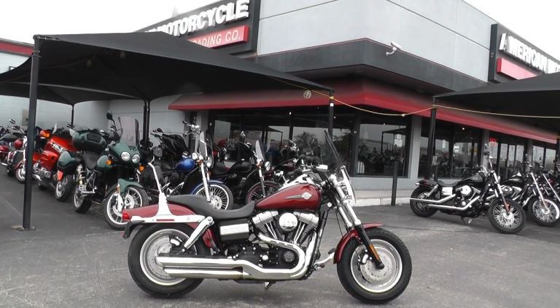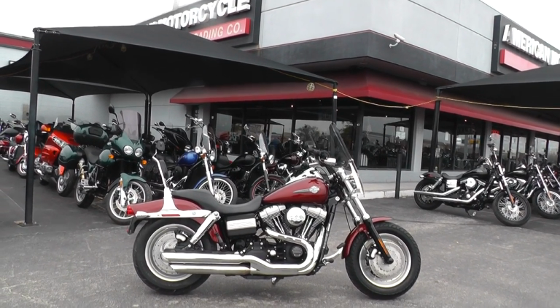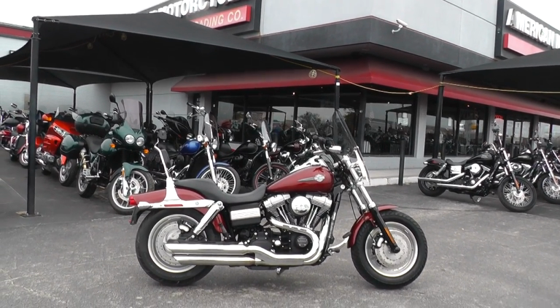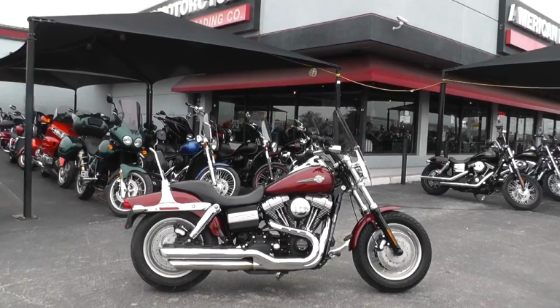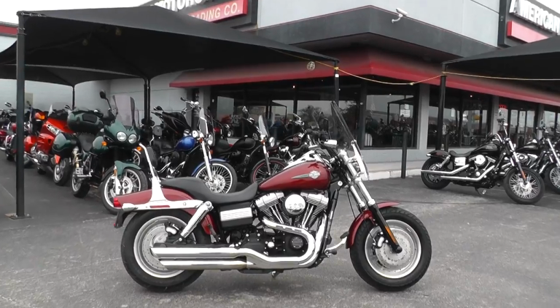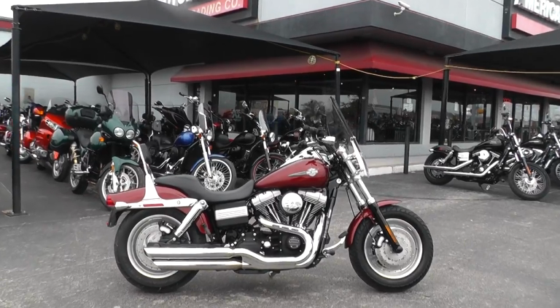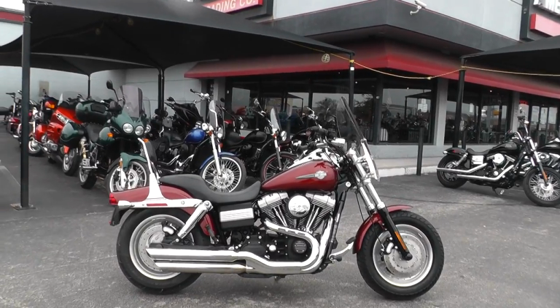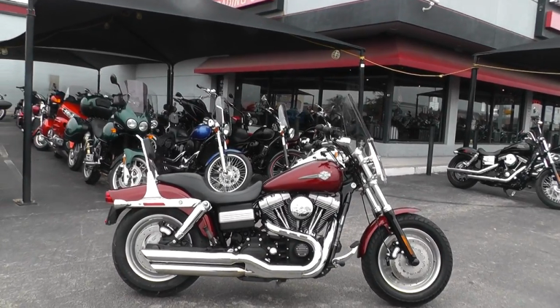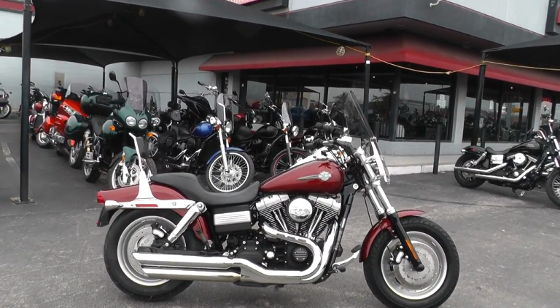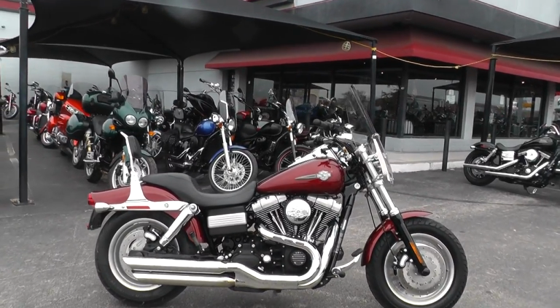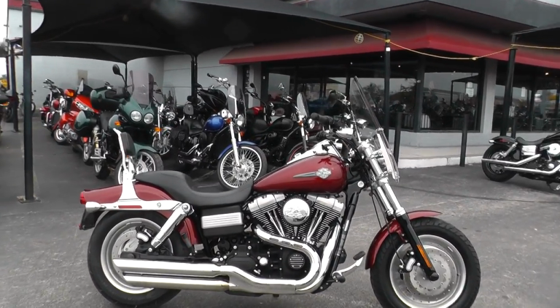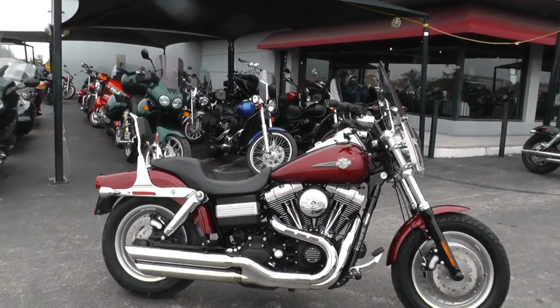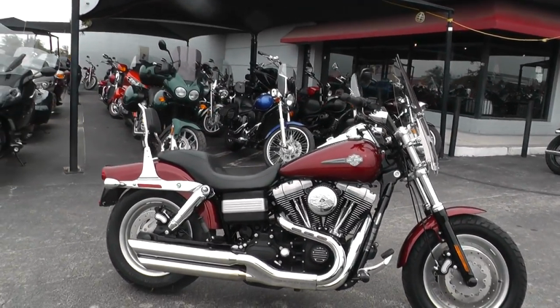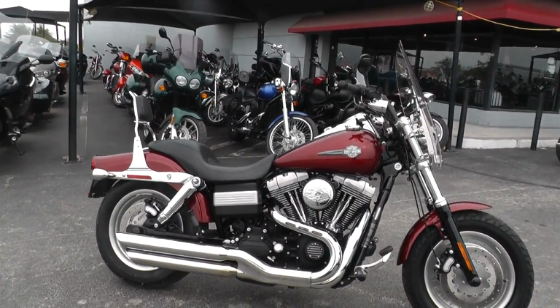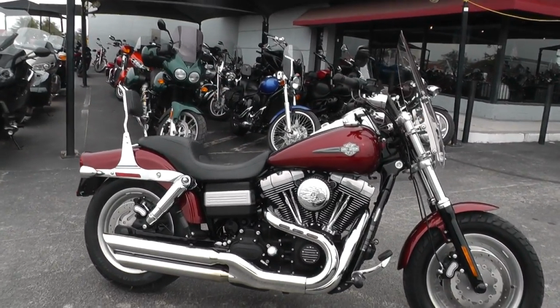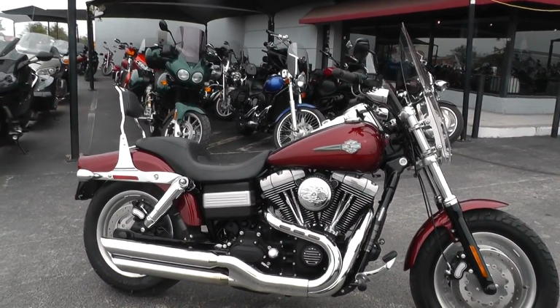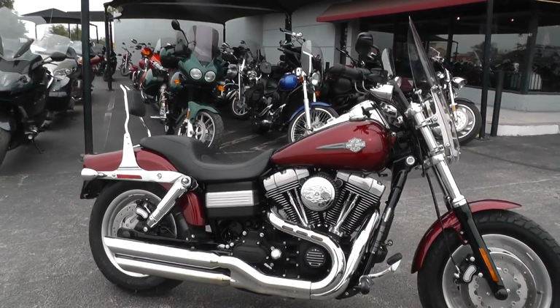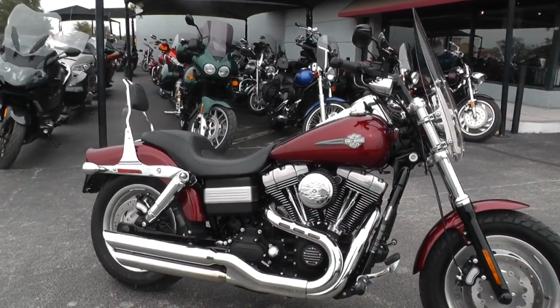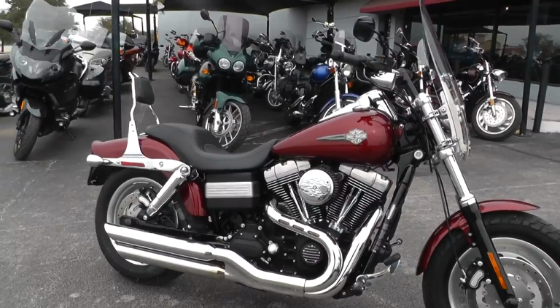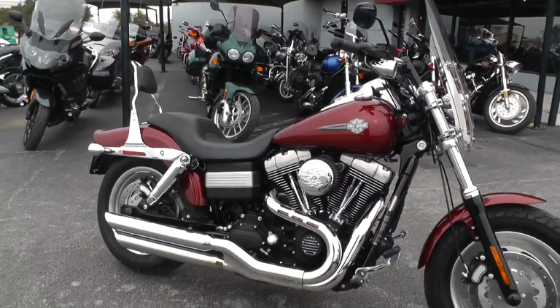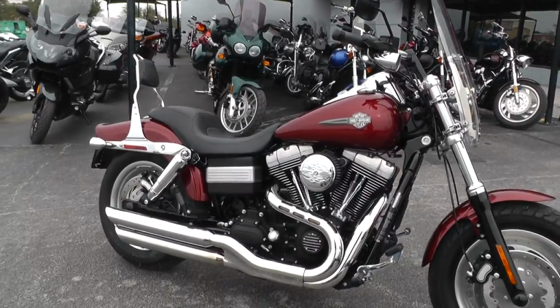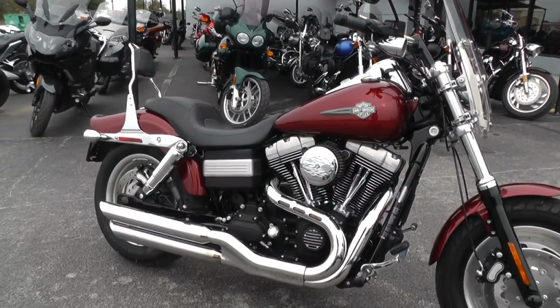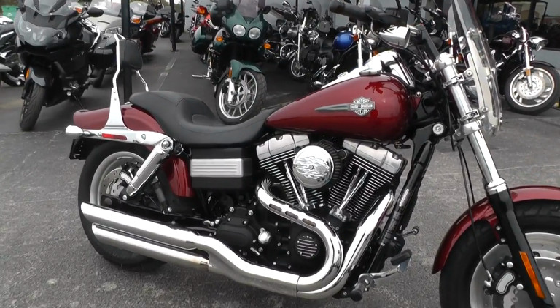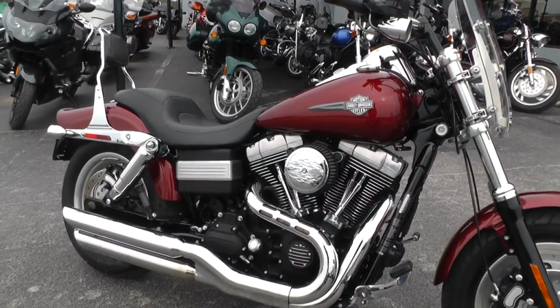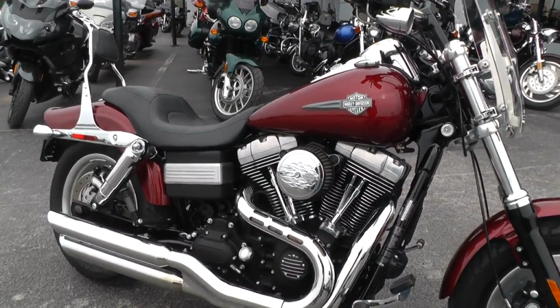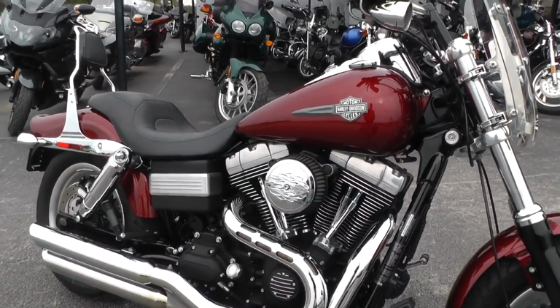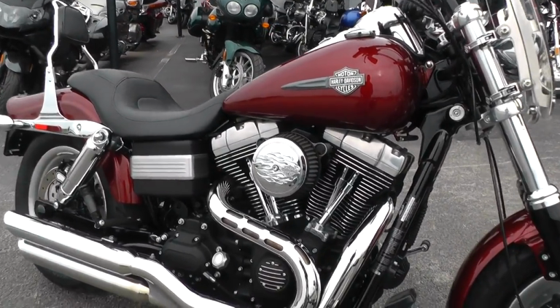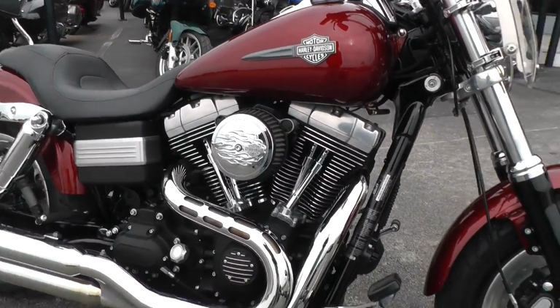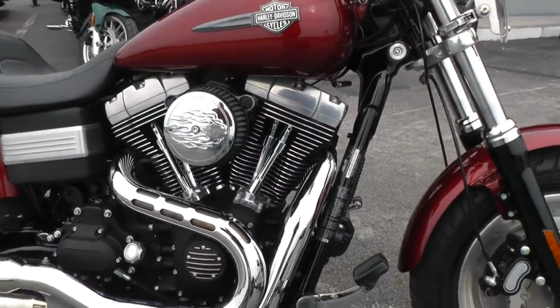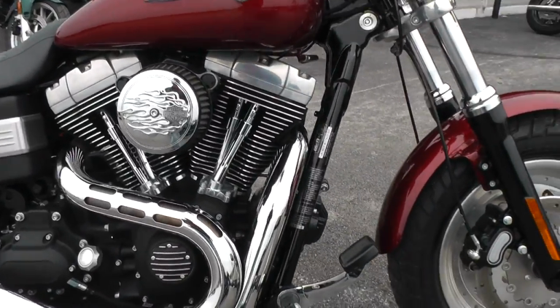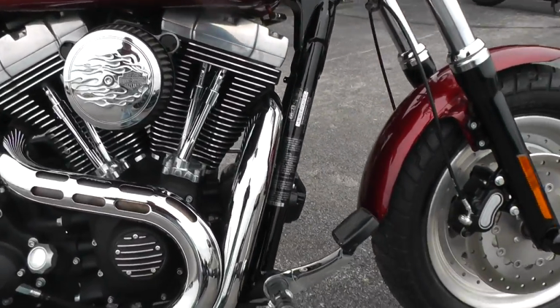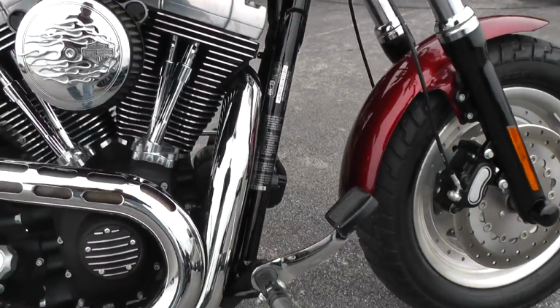The Fat Bob's got a couple of nice upgrades on it. It comes with a 96 inch motor and a six-speed transmission. It's got the forward mount foot controls on it.